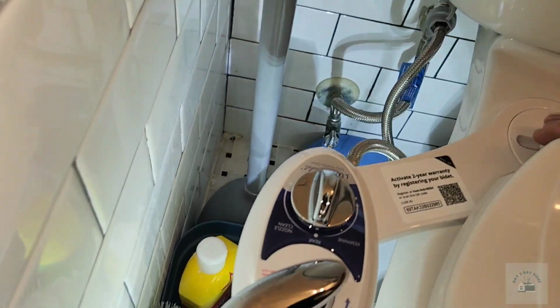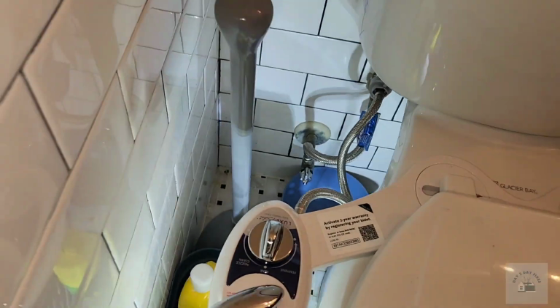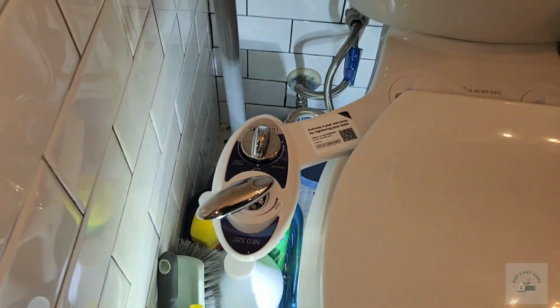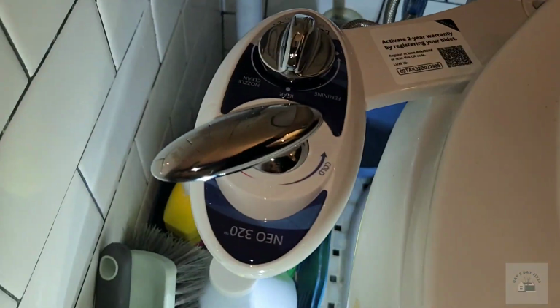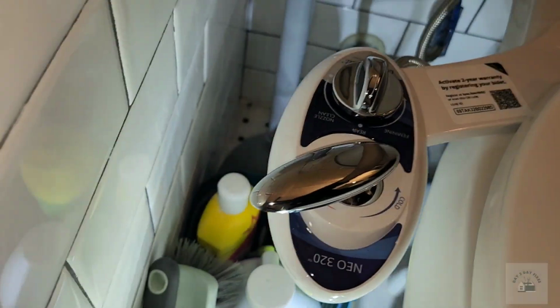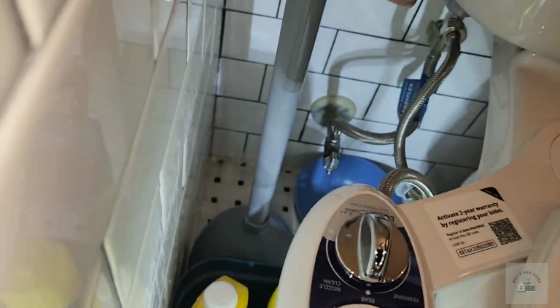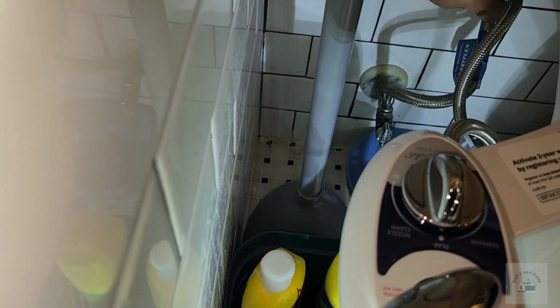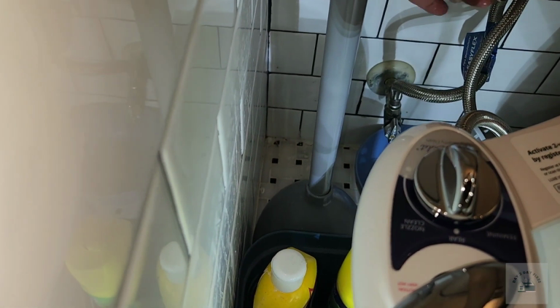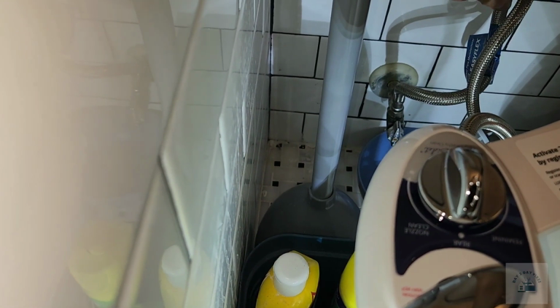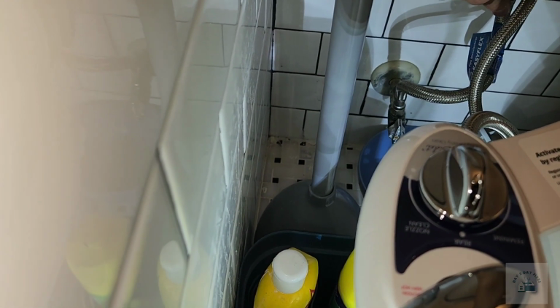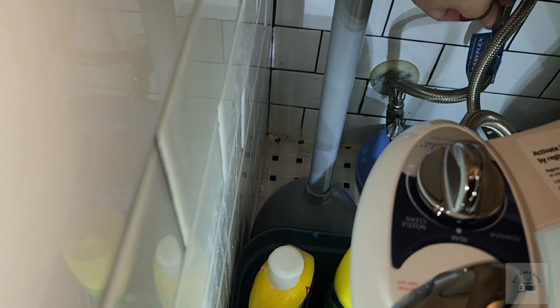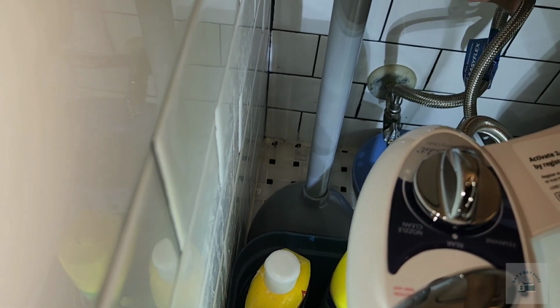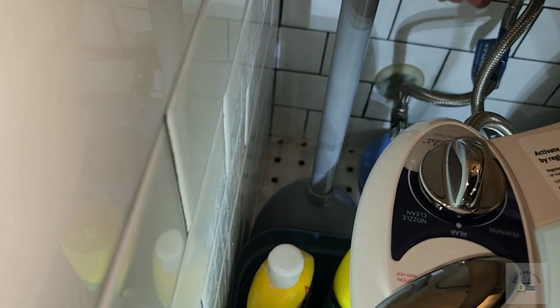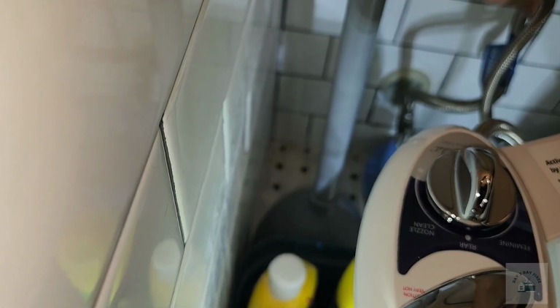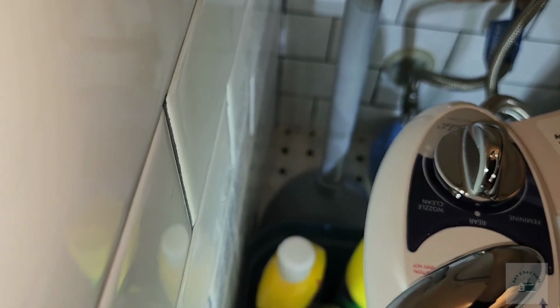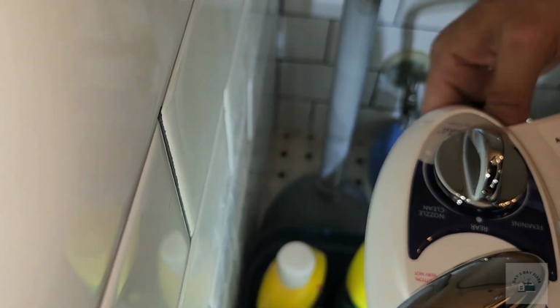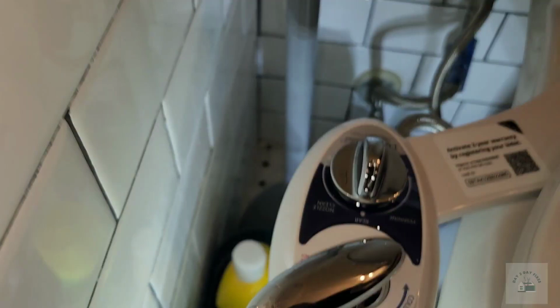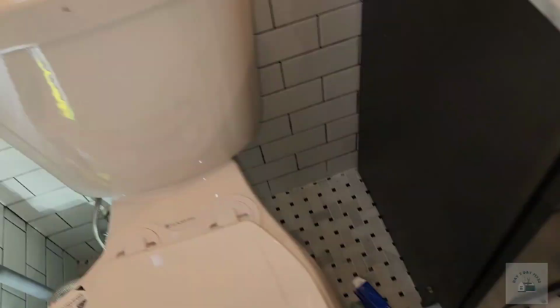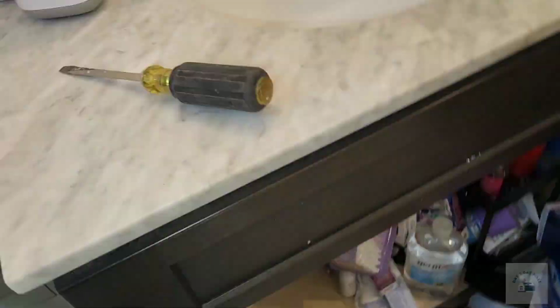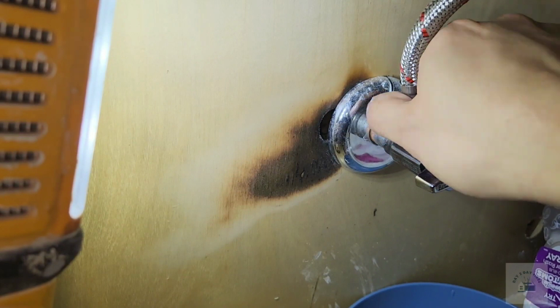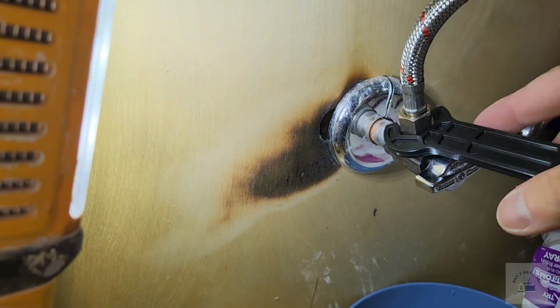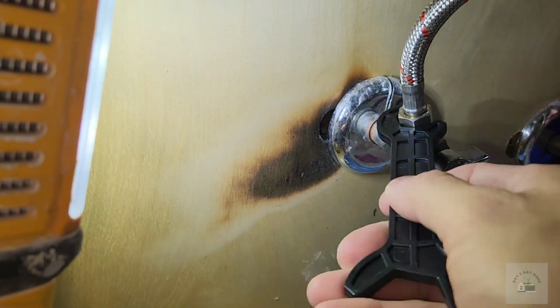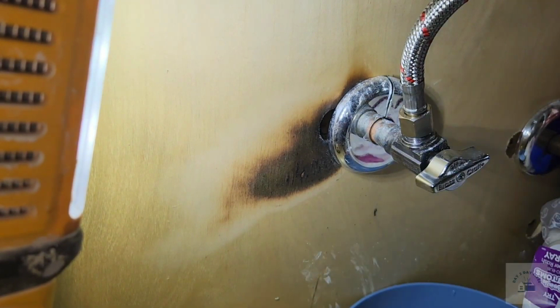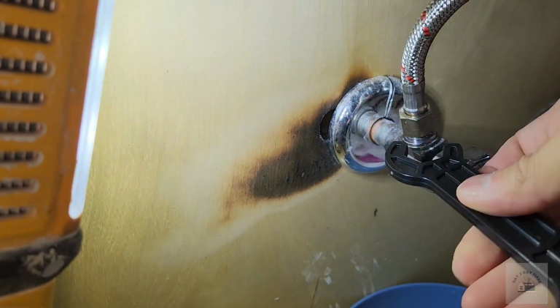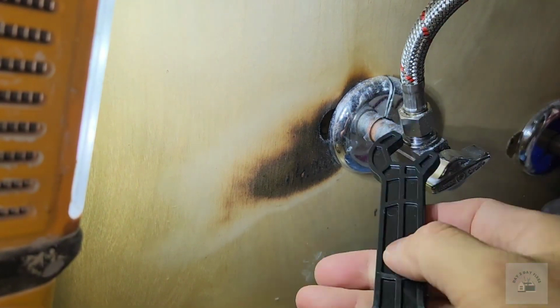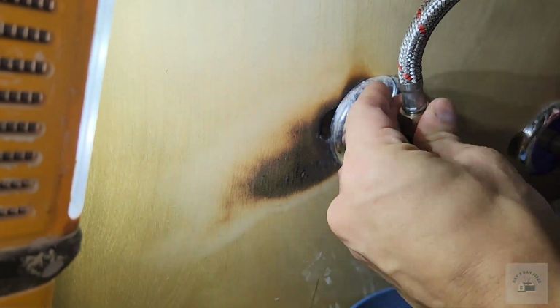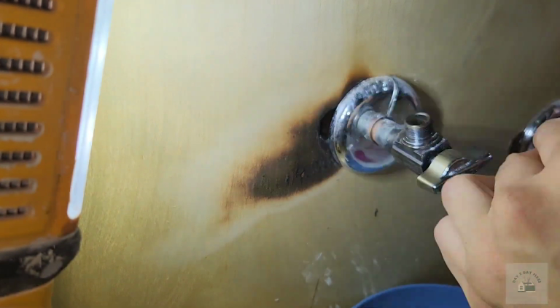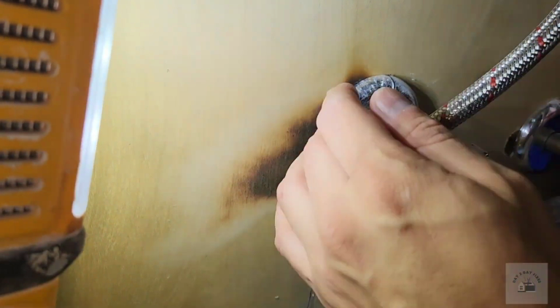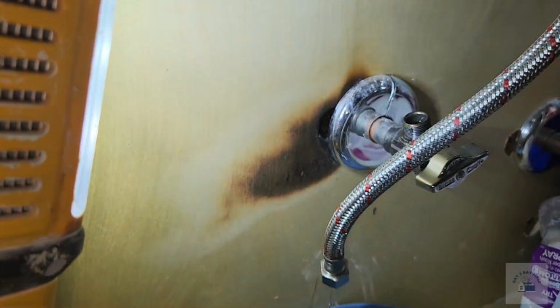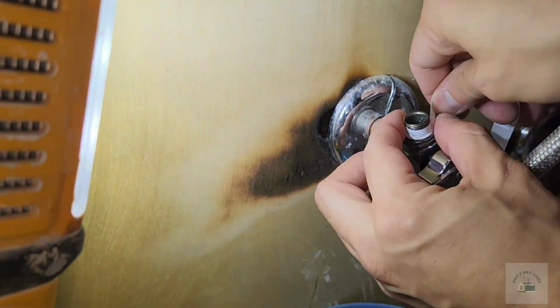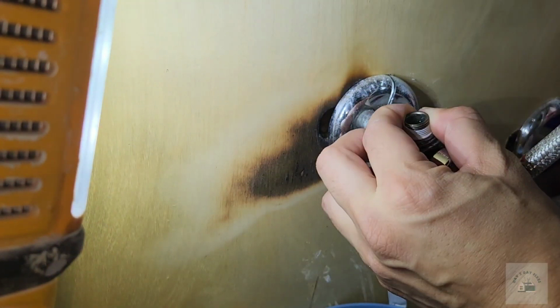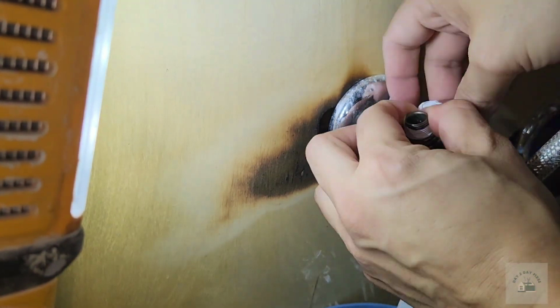Turn on the cold water supply line and check for any leaks. Everything looked good, so now we're going to work on the hot water, which is right underneath the sink.